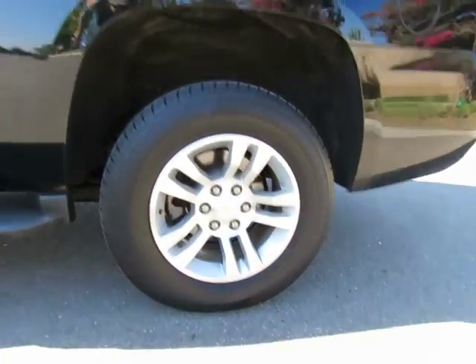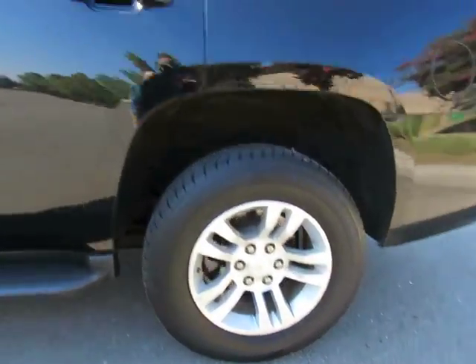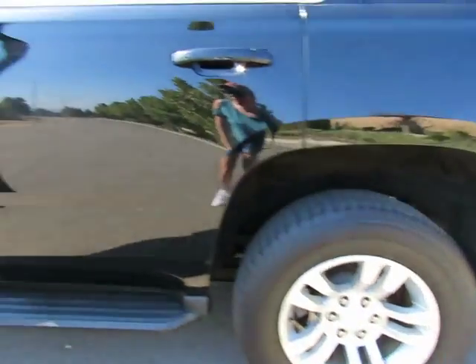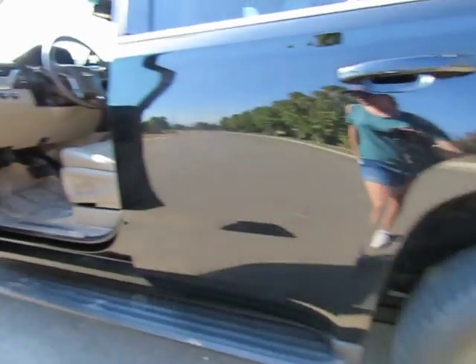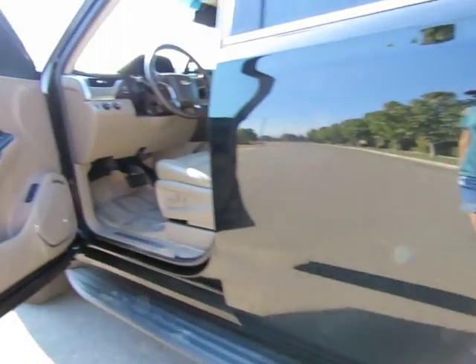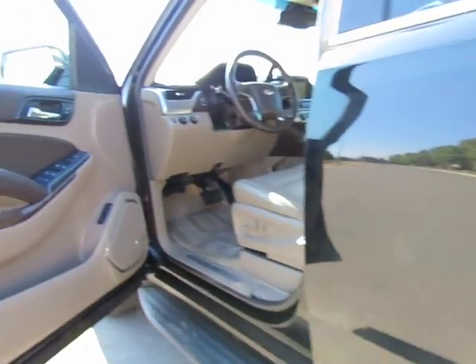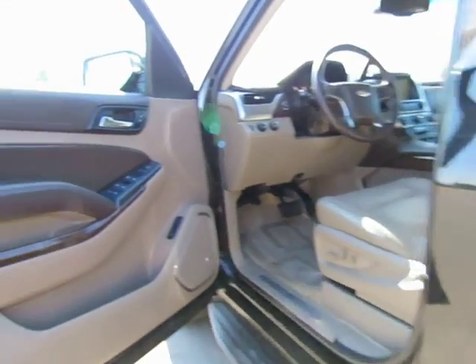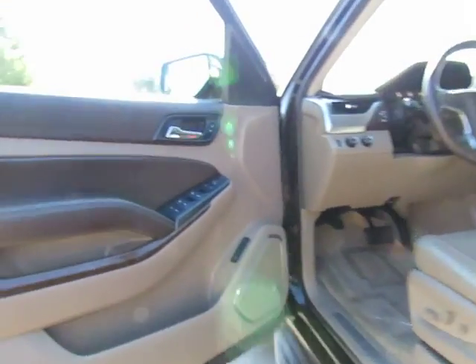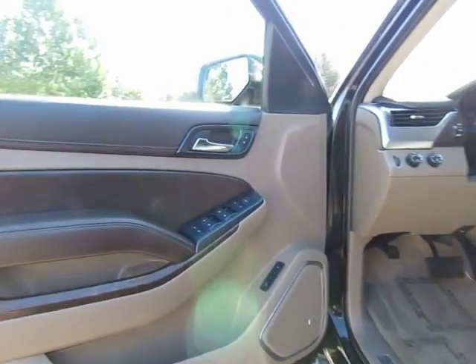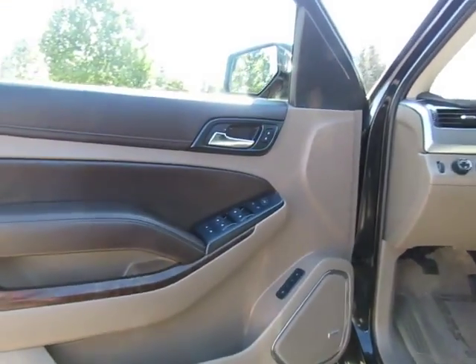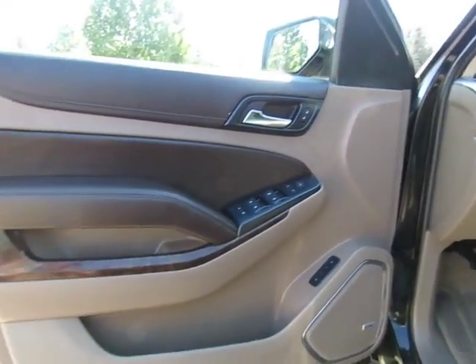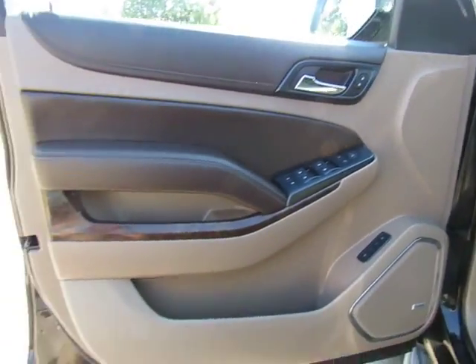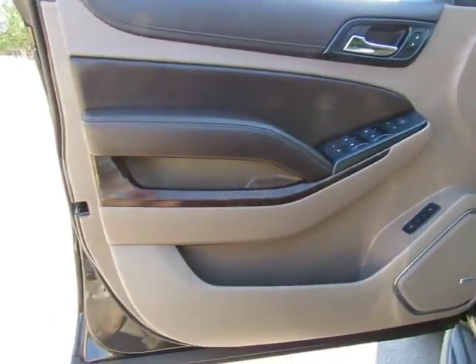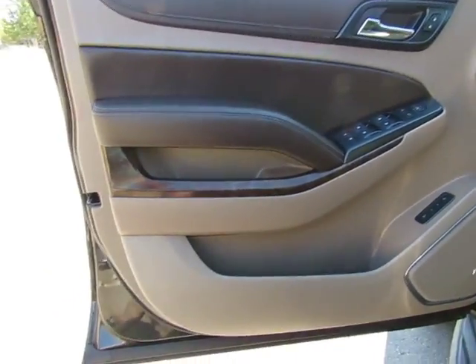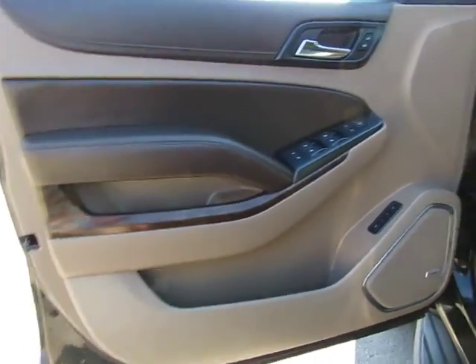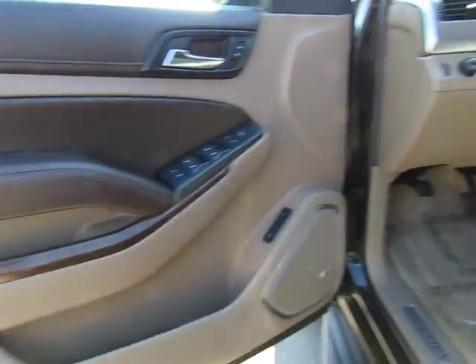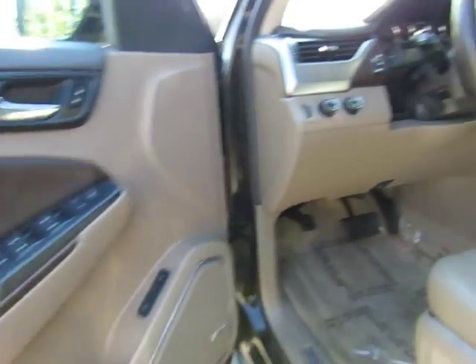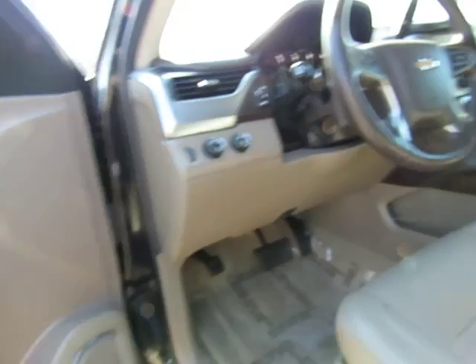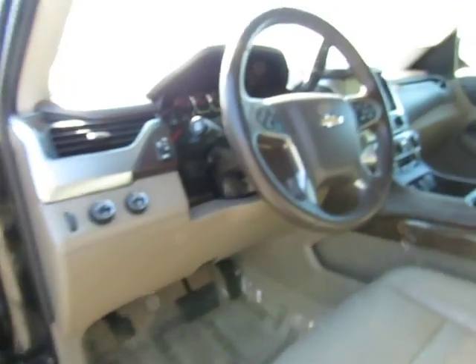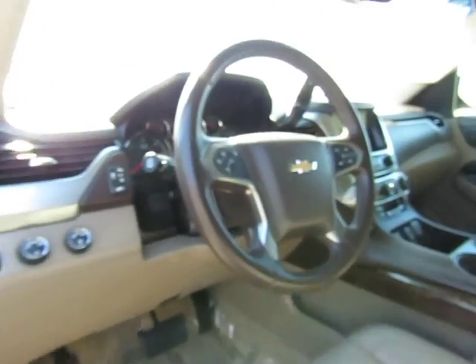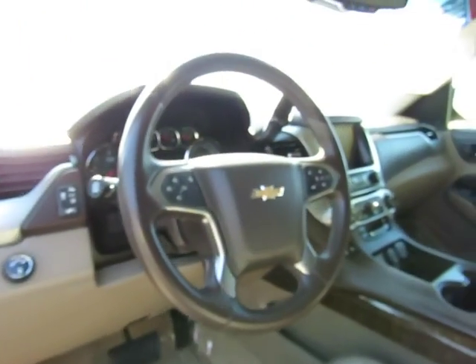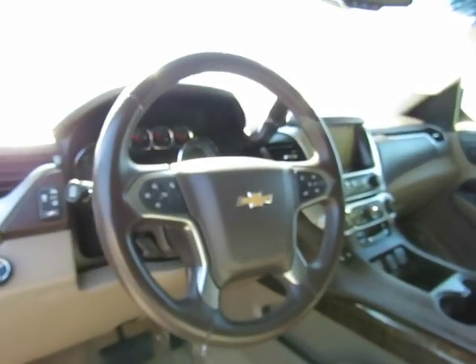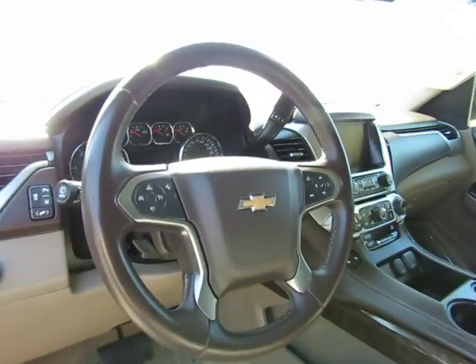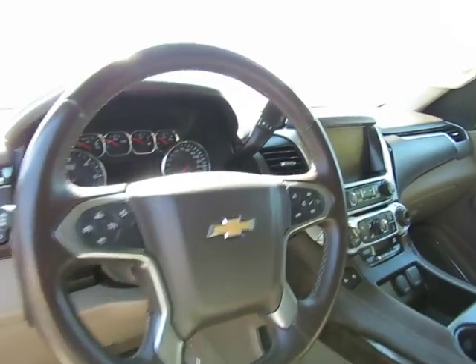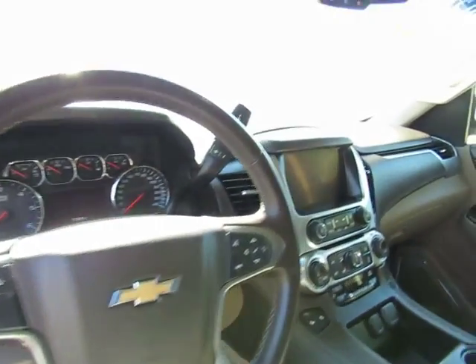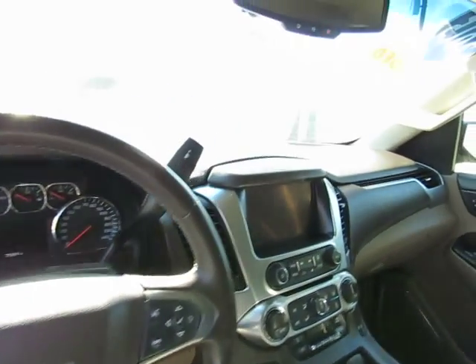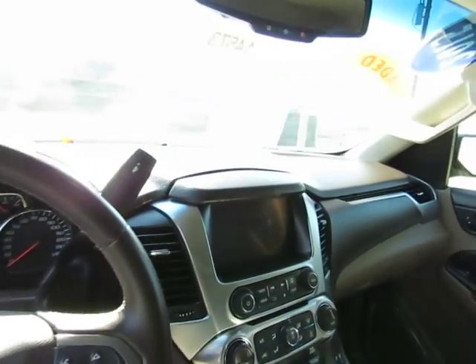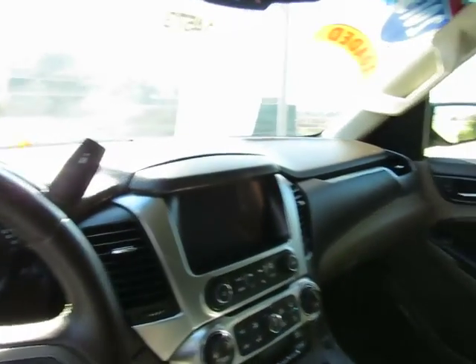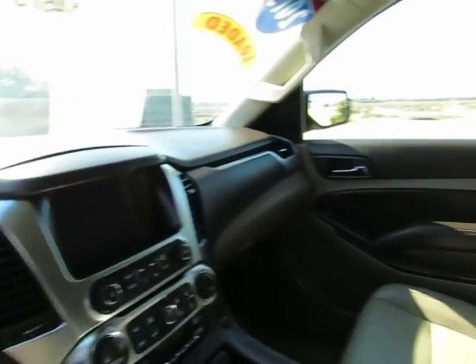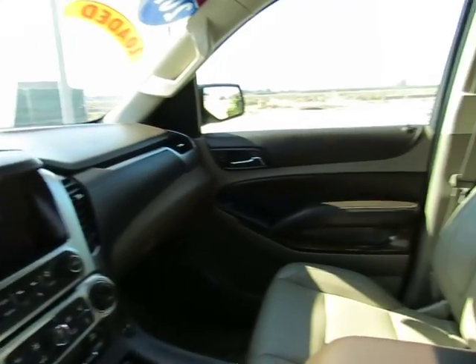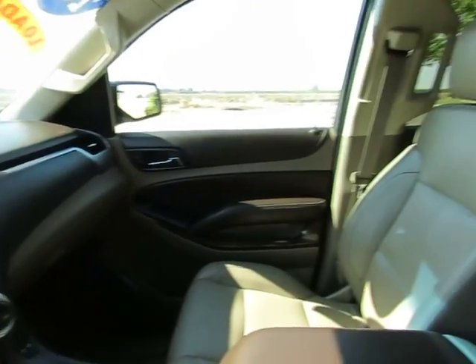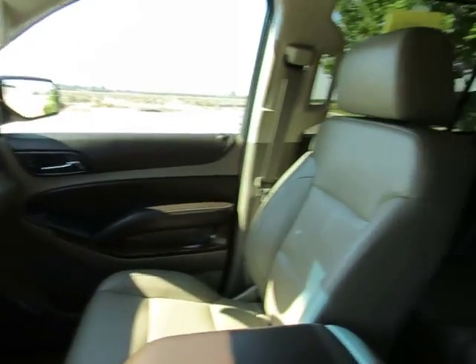AM/FM stereo with CD player, auxiliary port, USB port, steering wheel media cruise control, audio controls, and information controls.